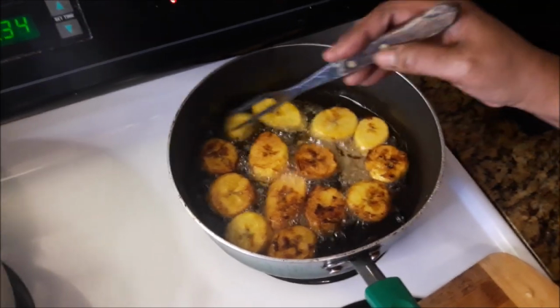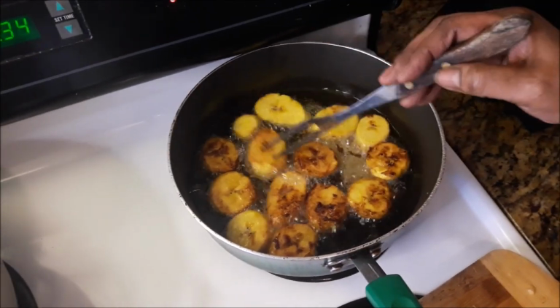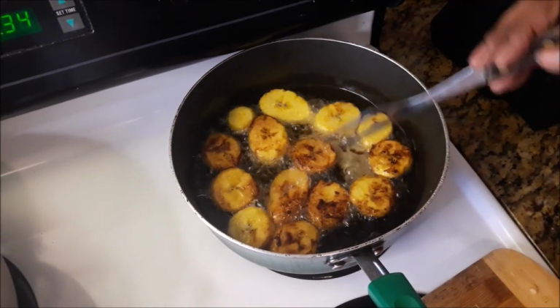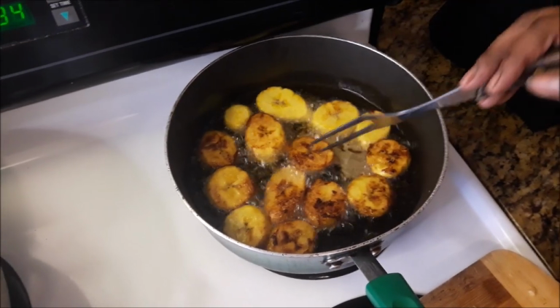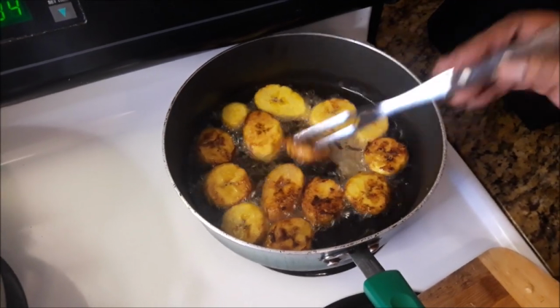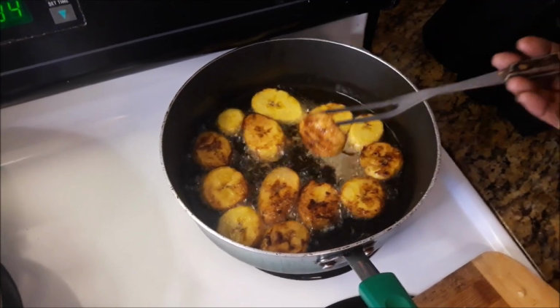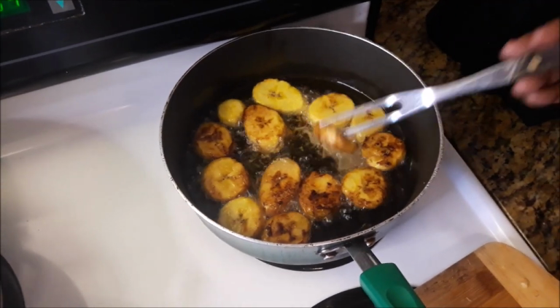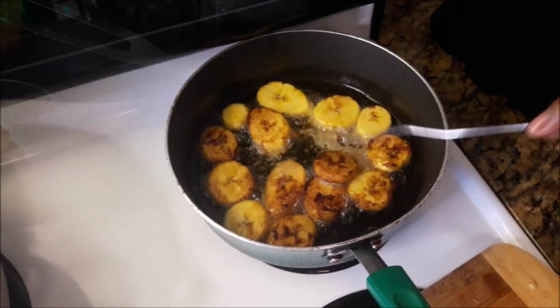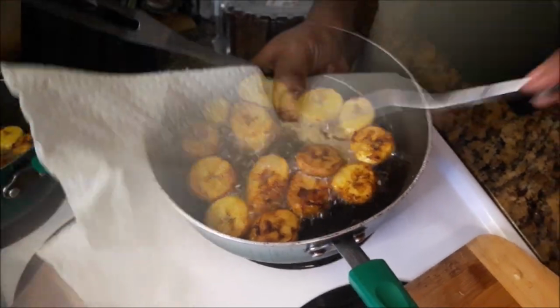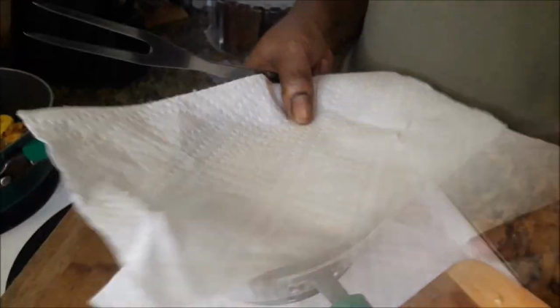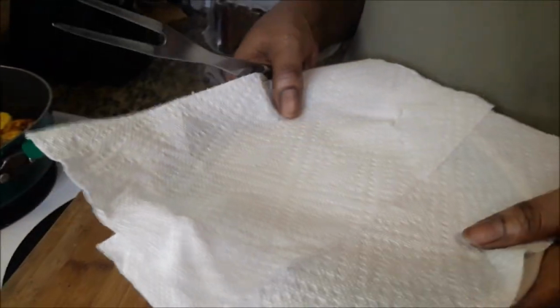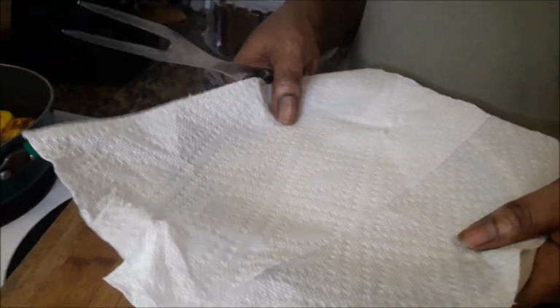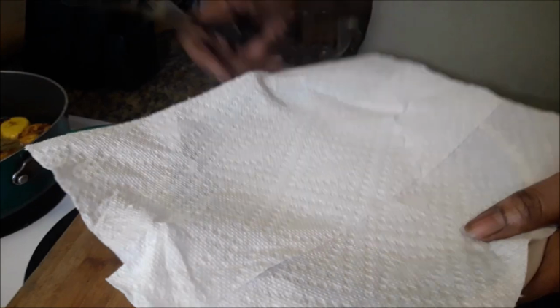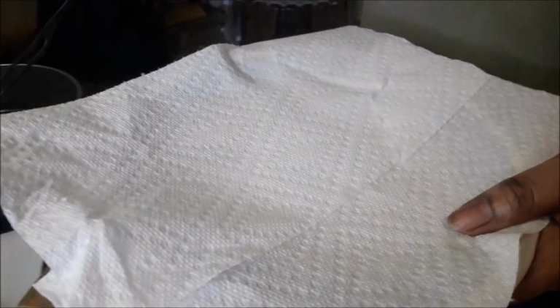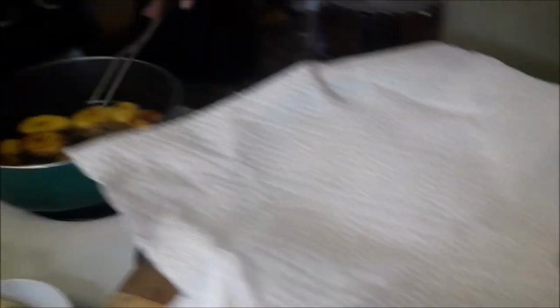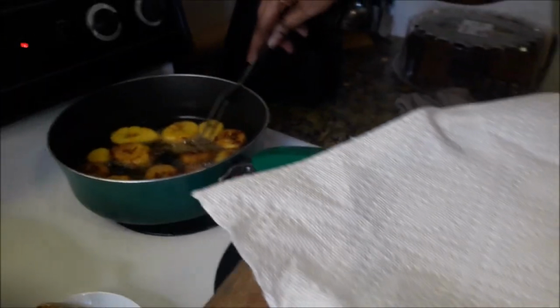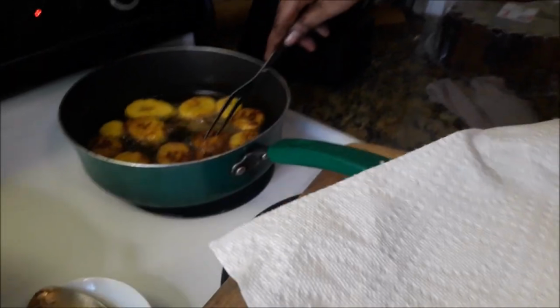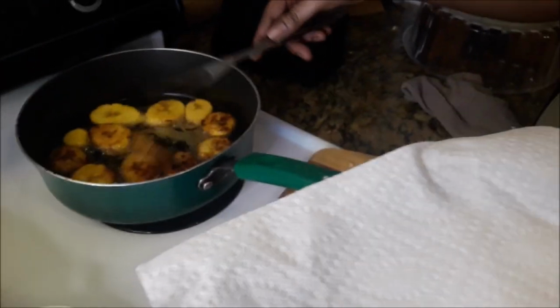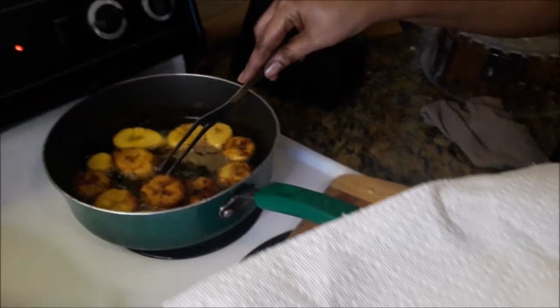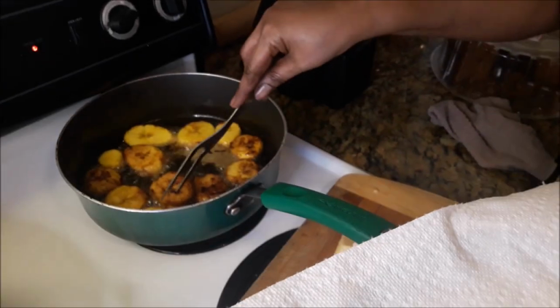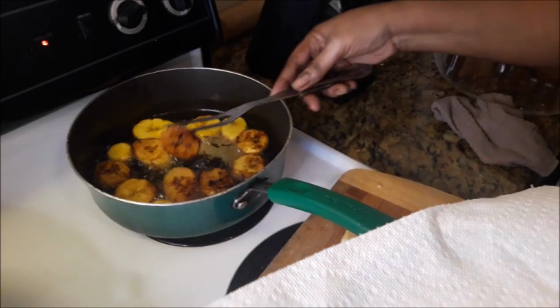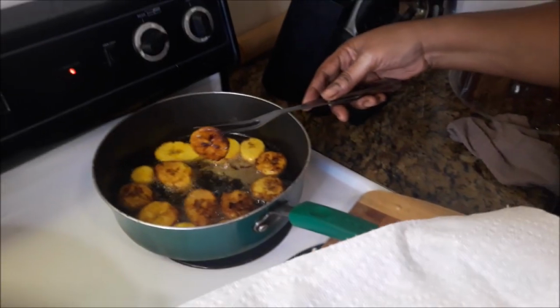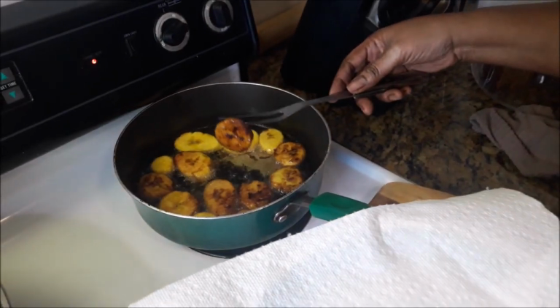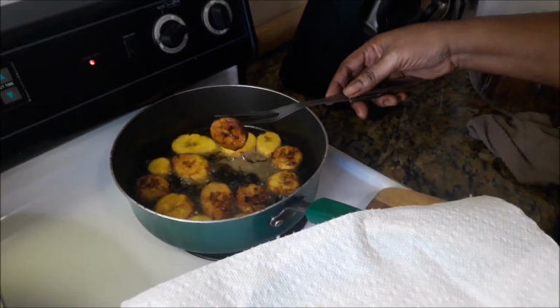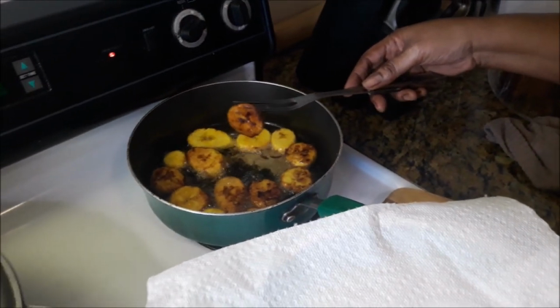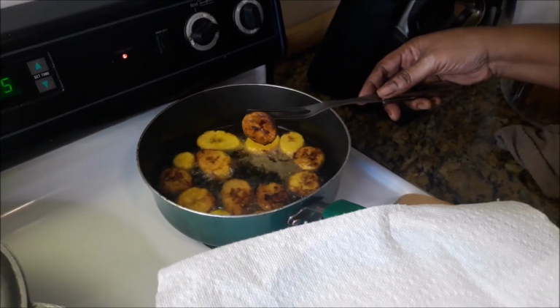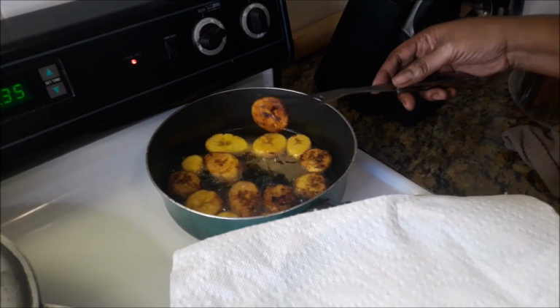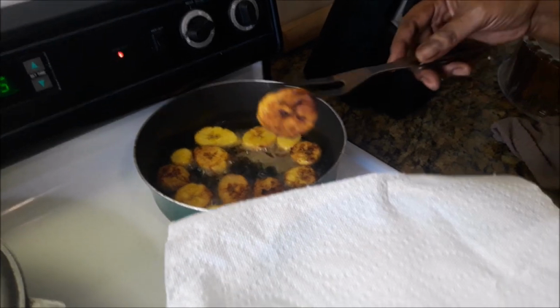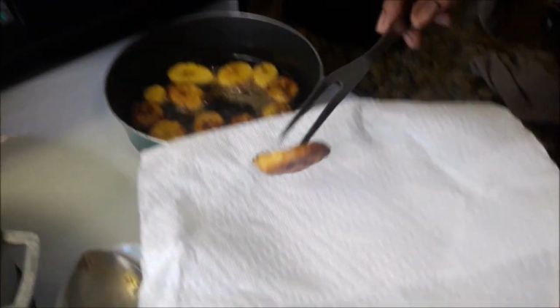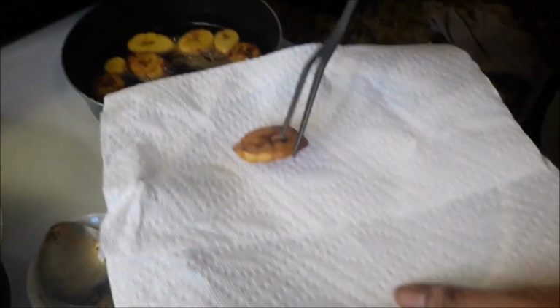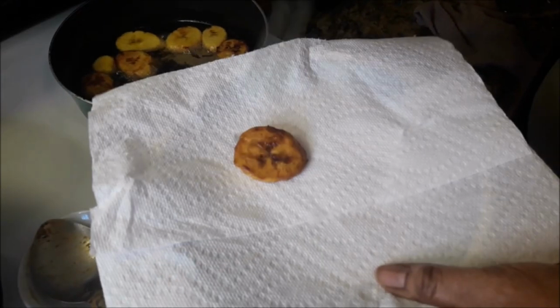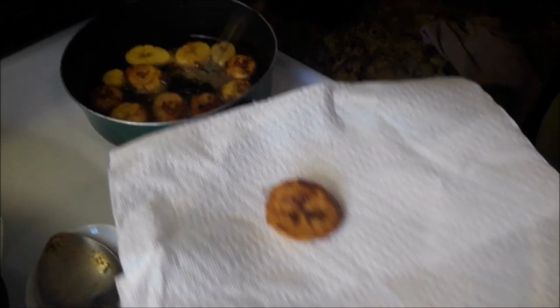So this is the first batch and they're ready to come out. Now I'm gonna place them onto a paper towel on a plate. The paper towel is to soak up the oil they're fried in.